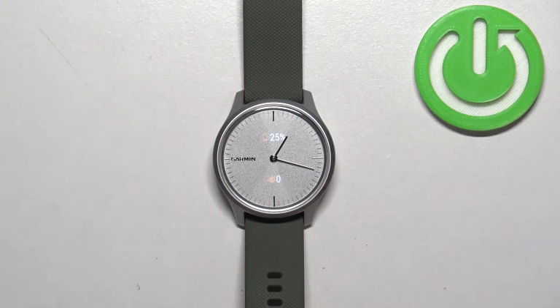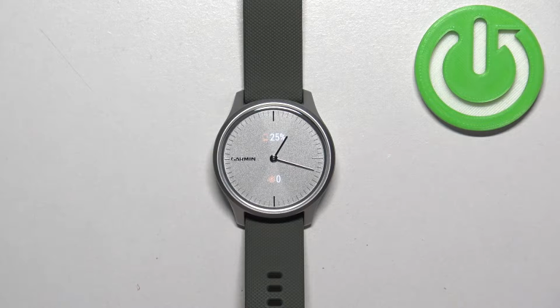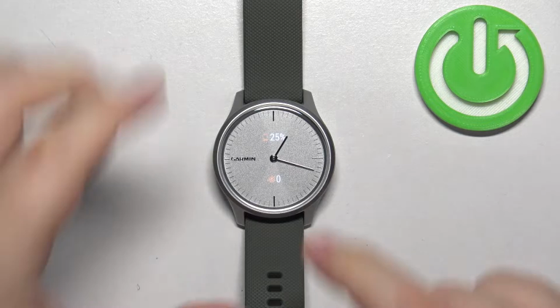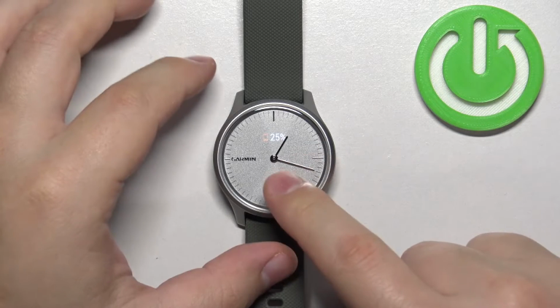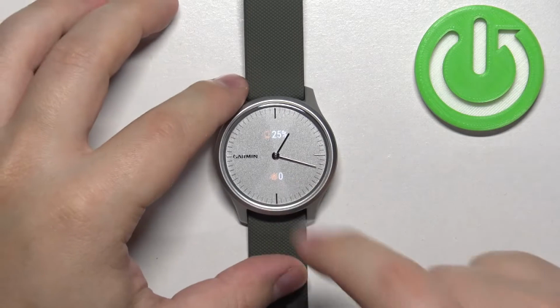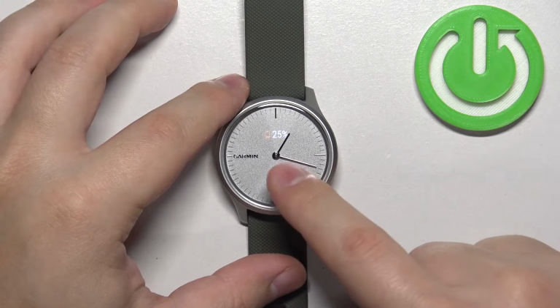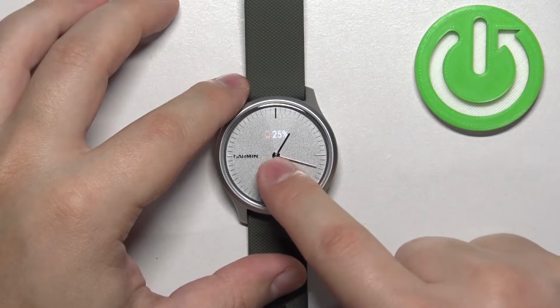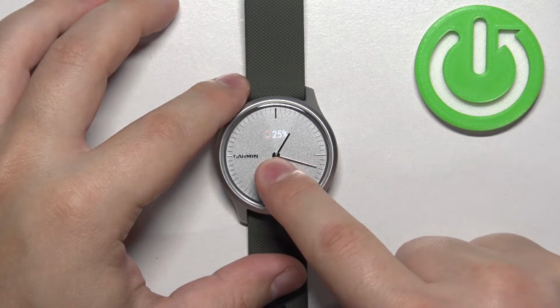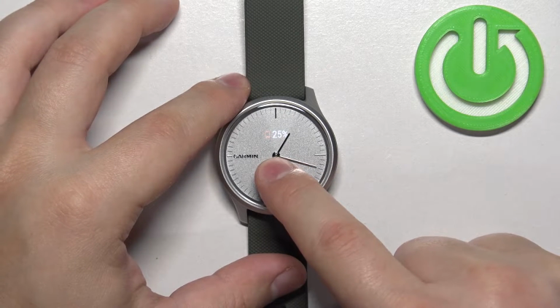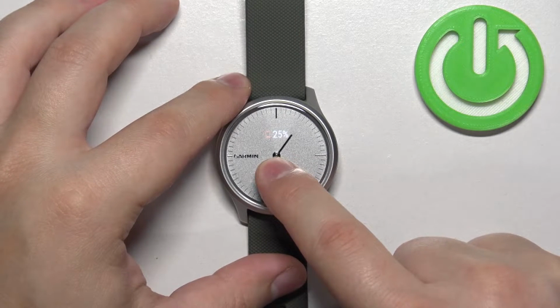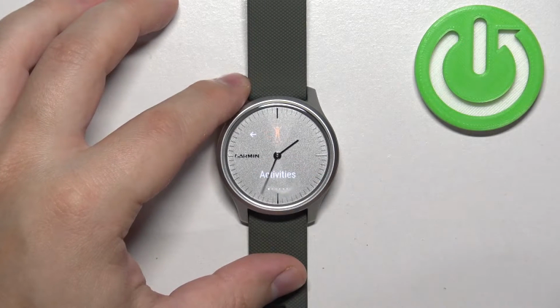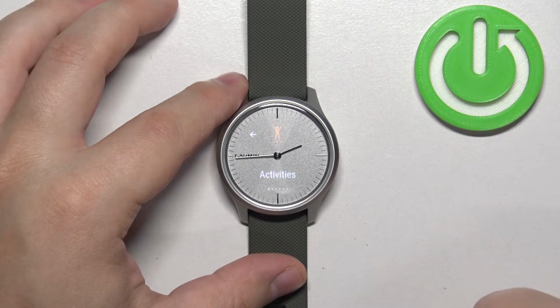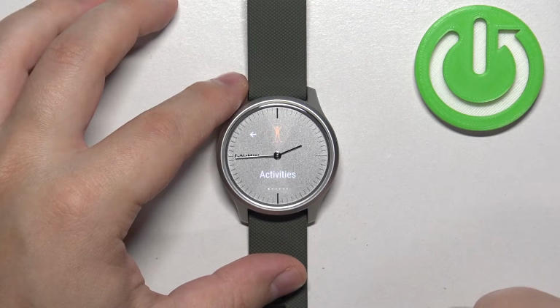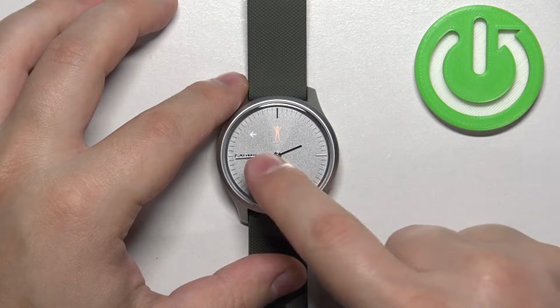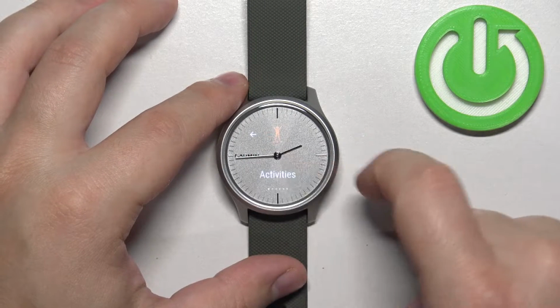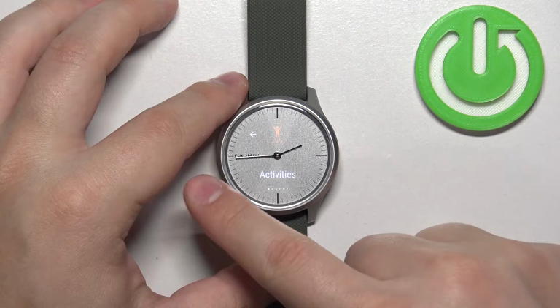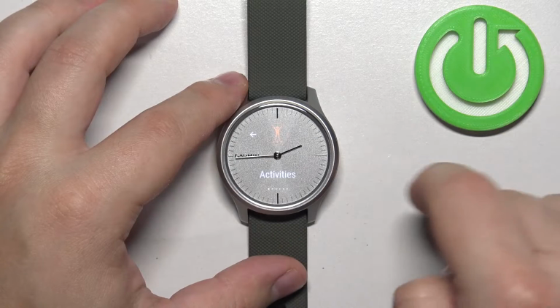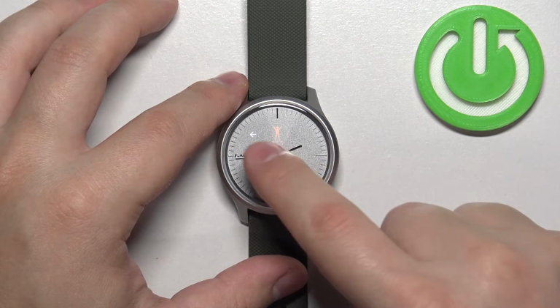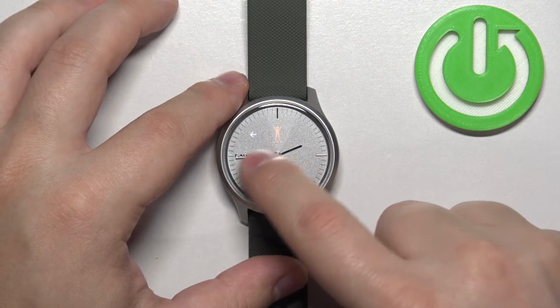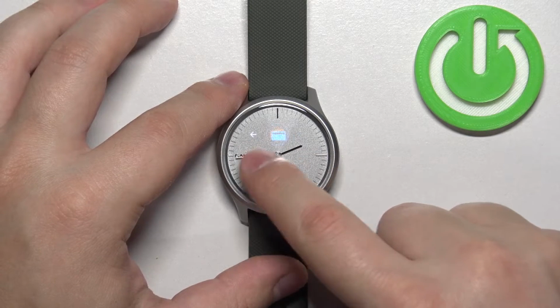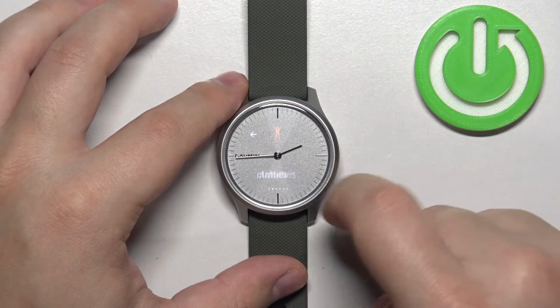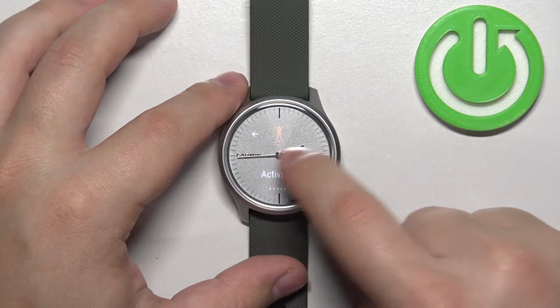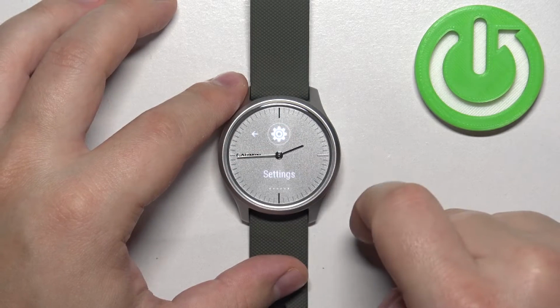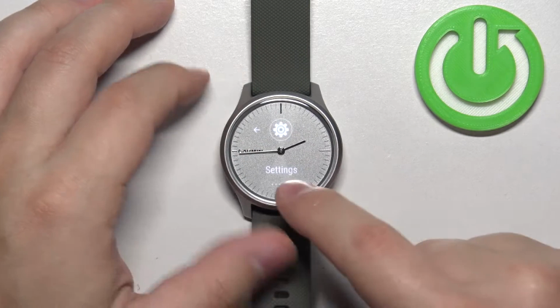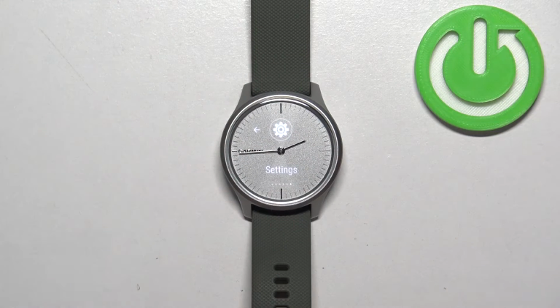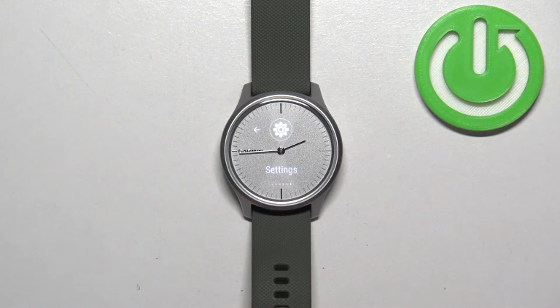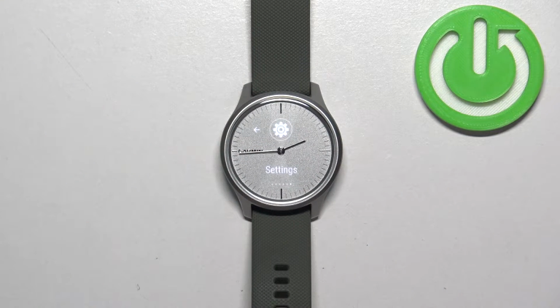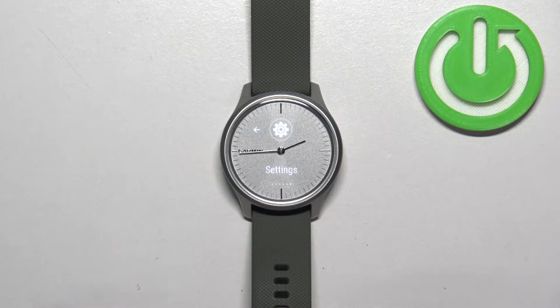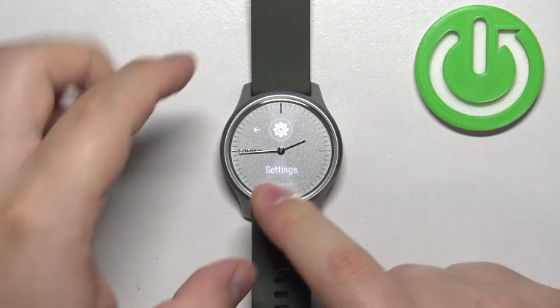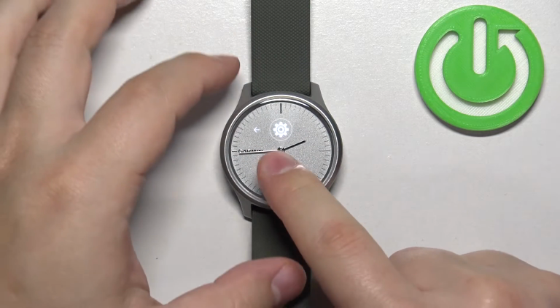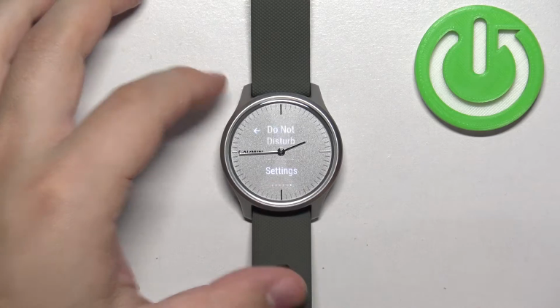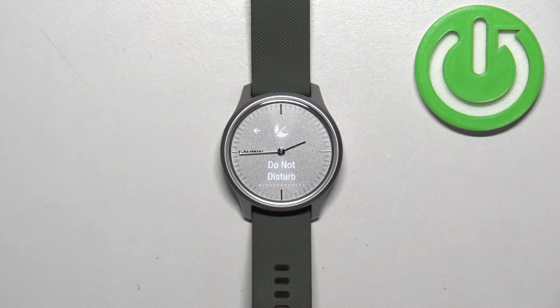After you wake up the screen, press and hold on the screen to open the menu. Now scroll through the menu by swiping left or right on the screen, find the settings option and once you find it tap on it to enter.